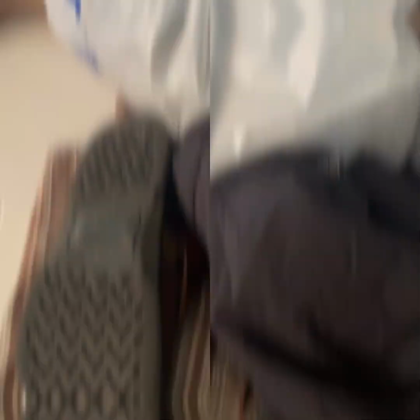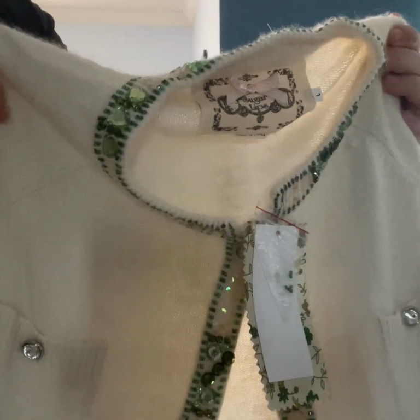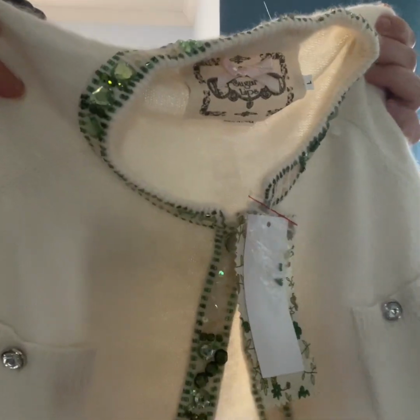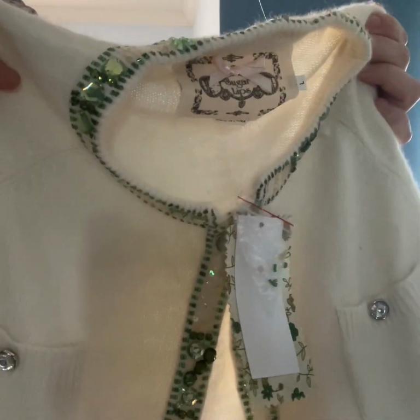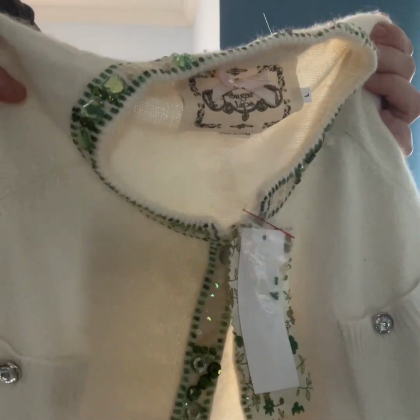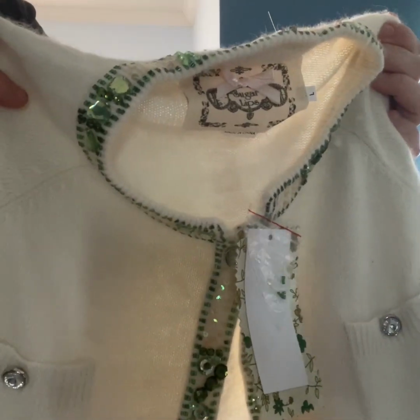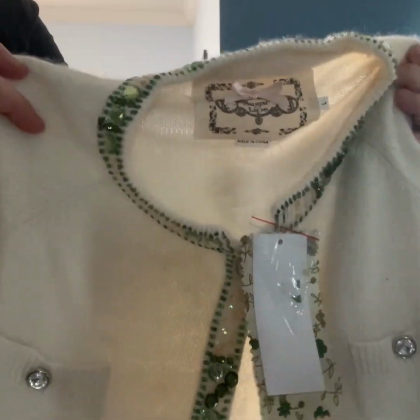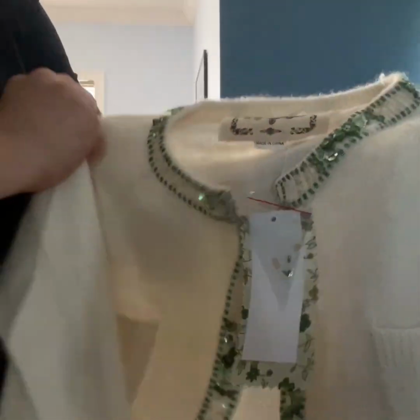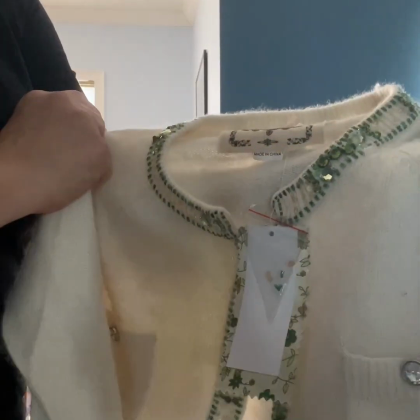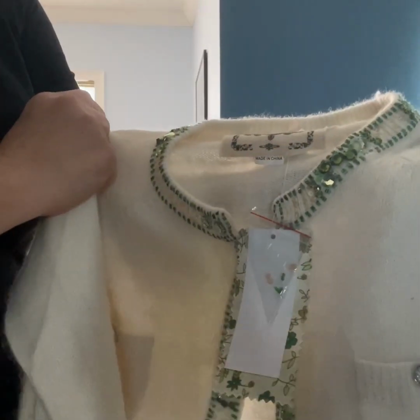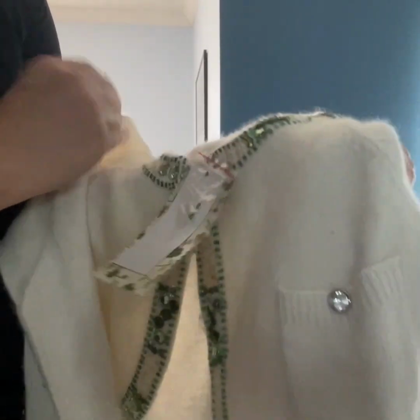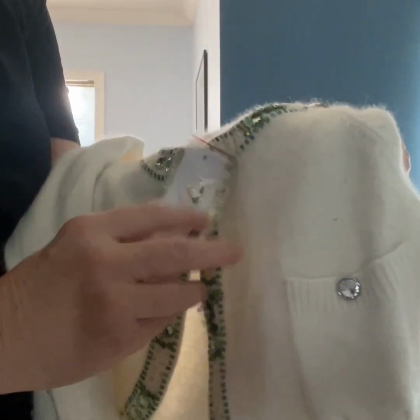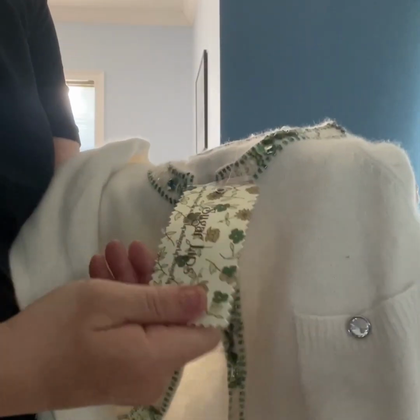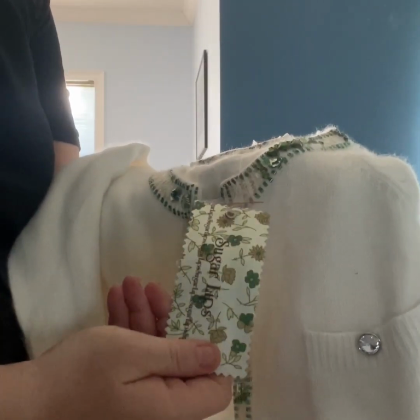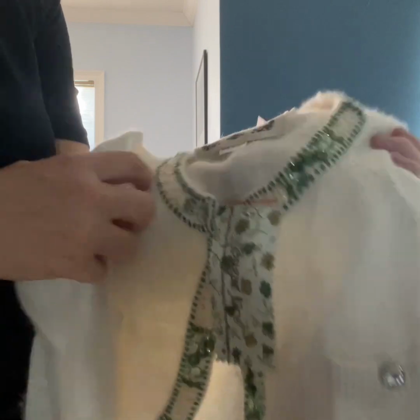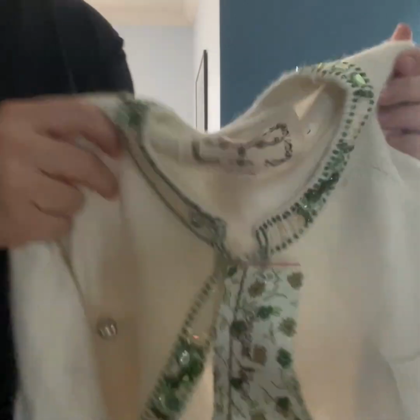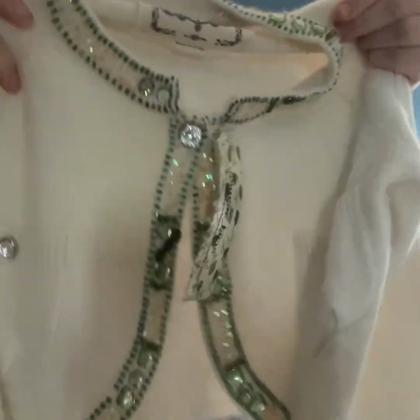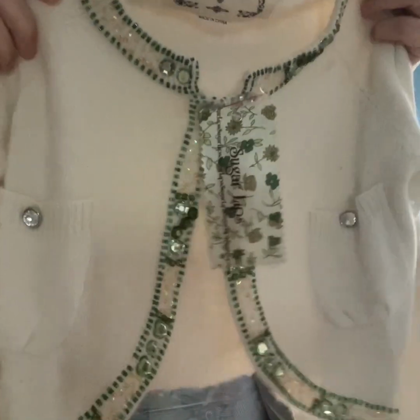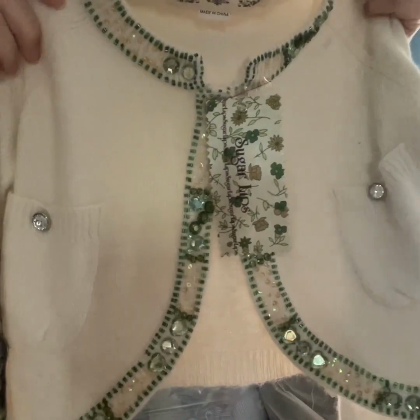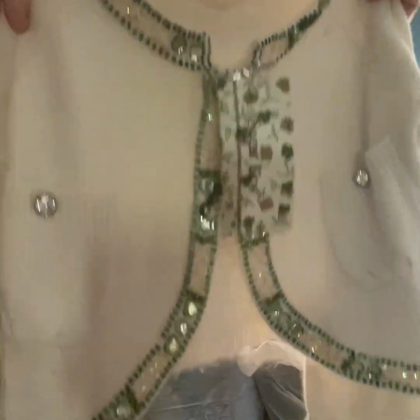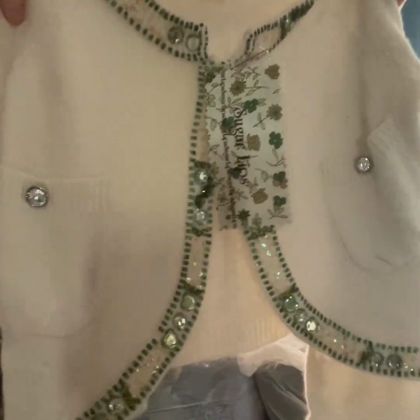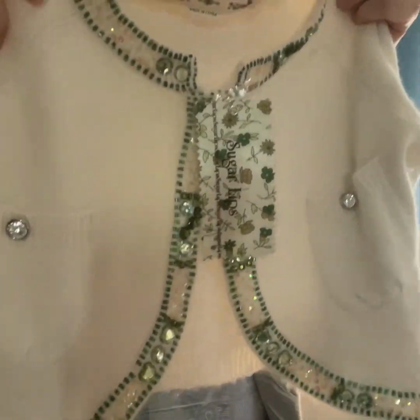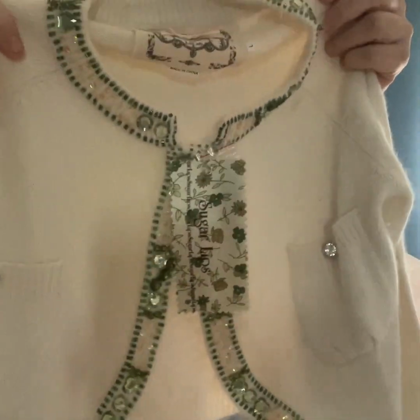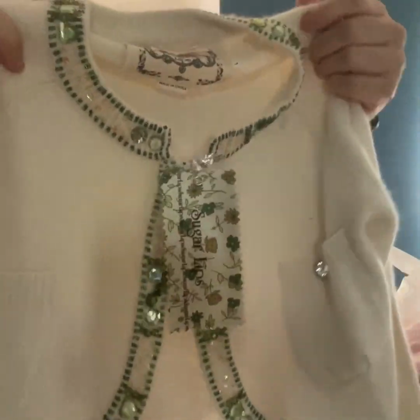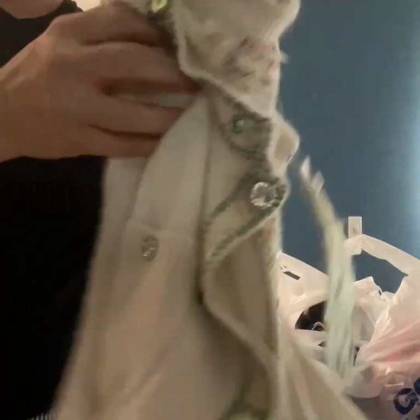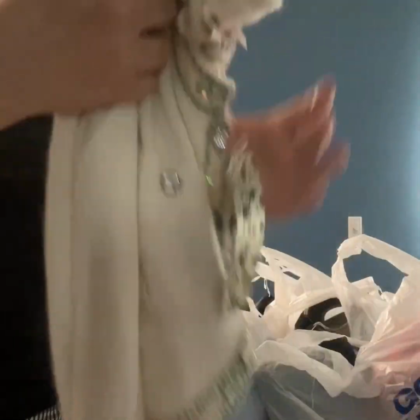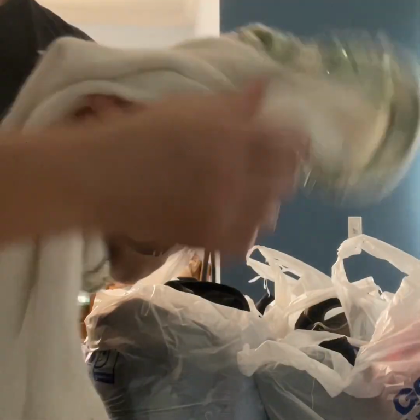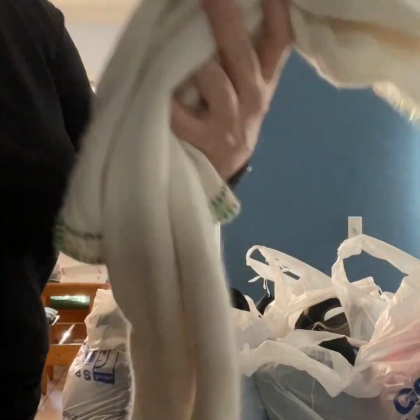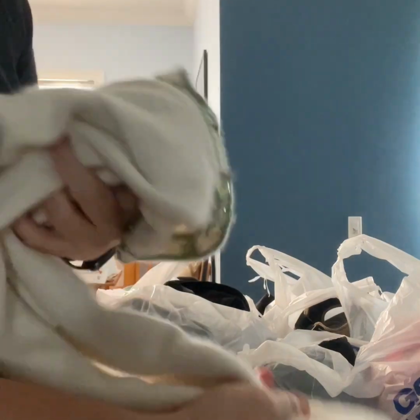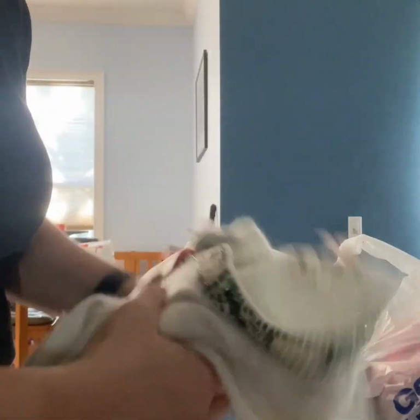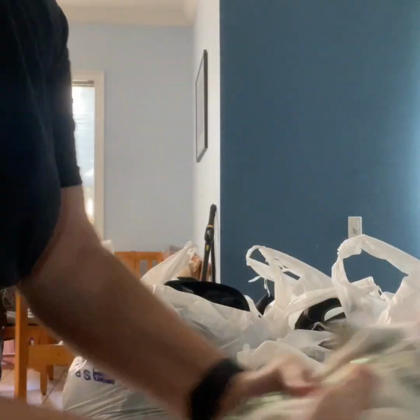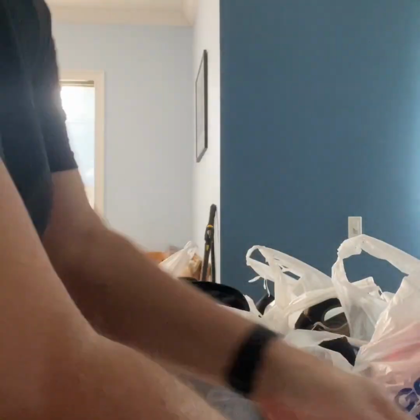First up is this Part Angora Bejeweled Sugar Lips New with Tags Cropped Women's Sweater. I usually don't pick up women's, but it was Angora and it was $4.50, so I thought I'd give it a shot.